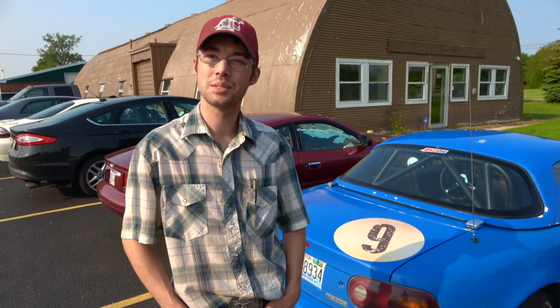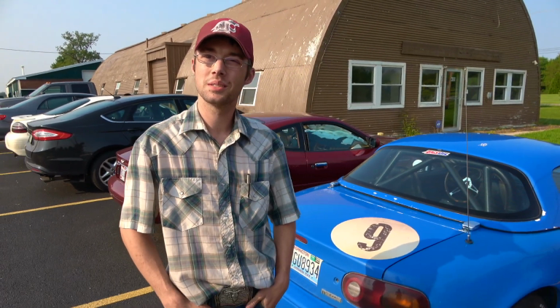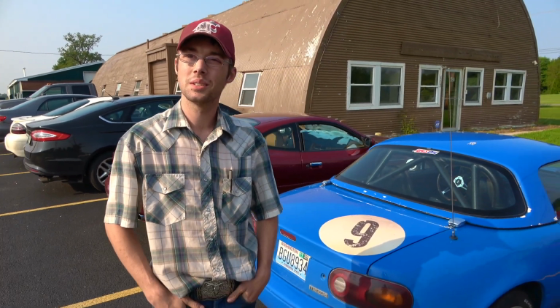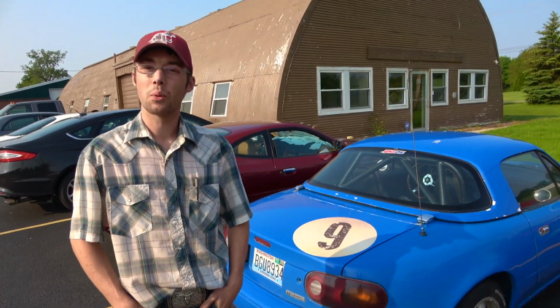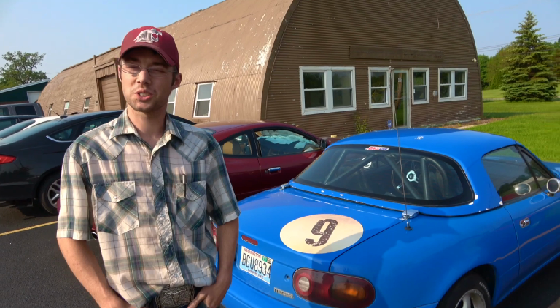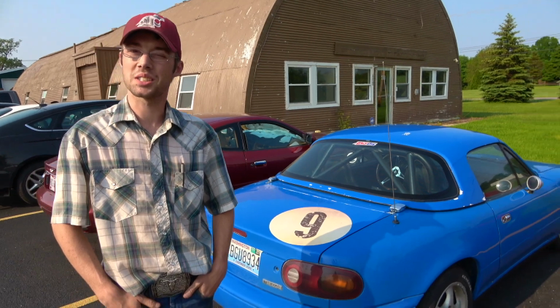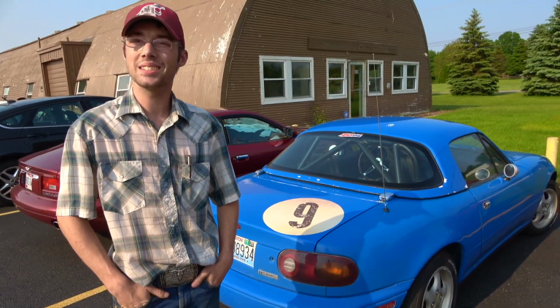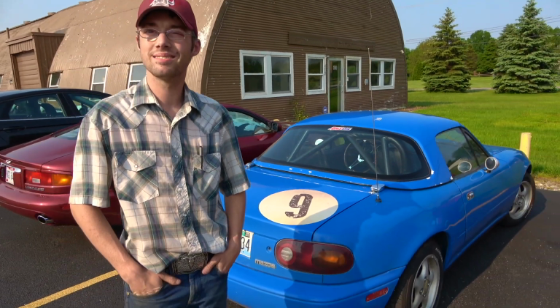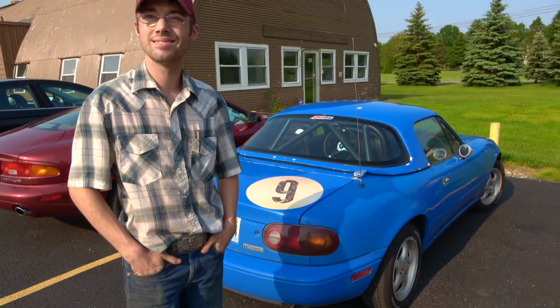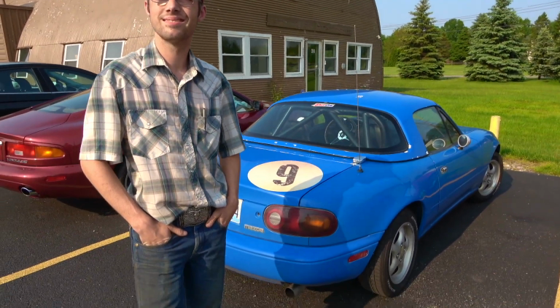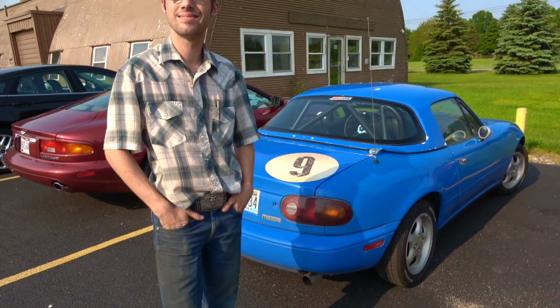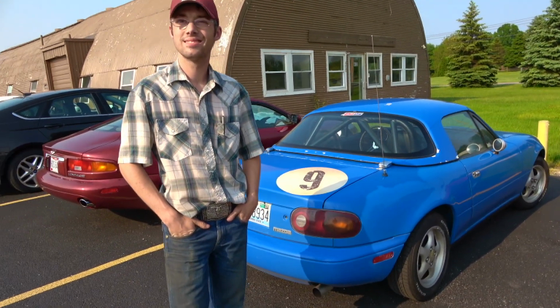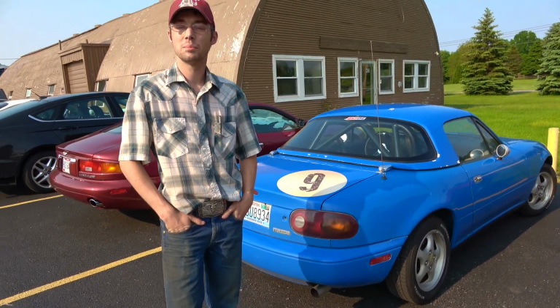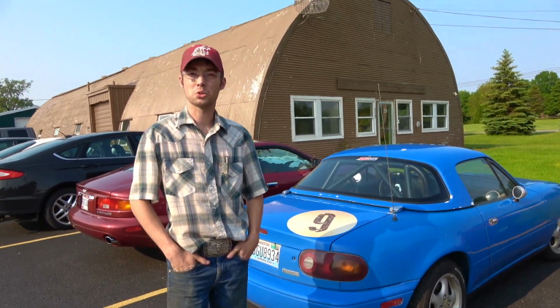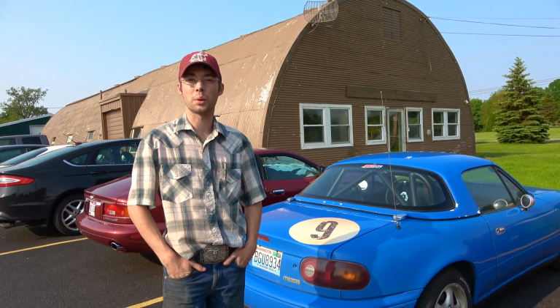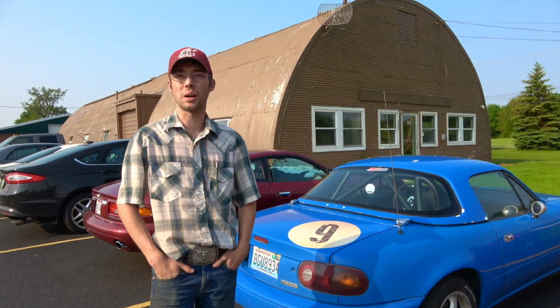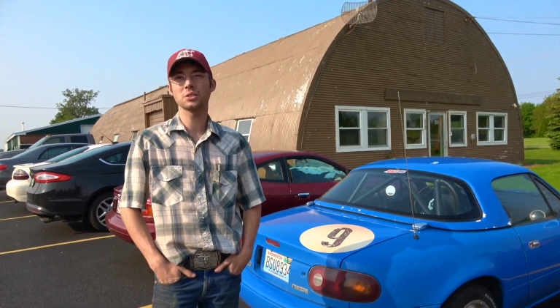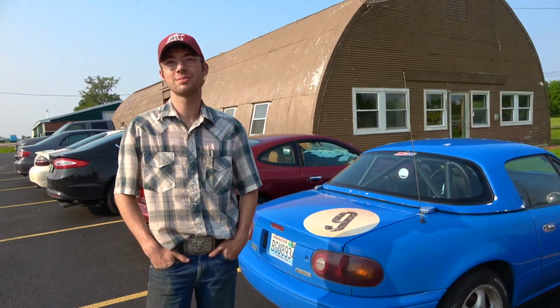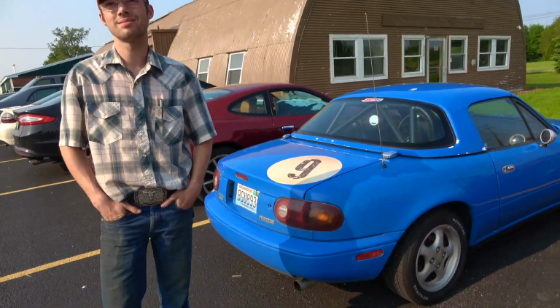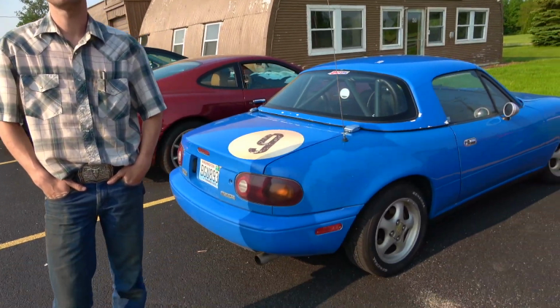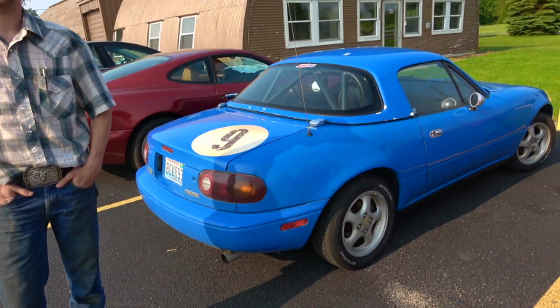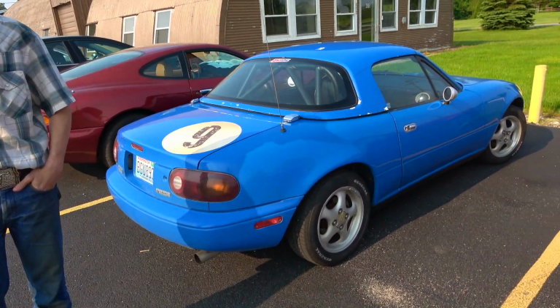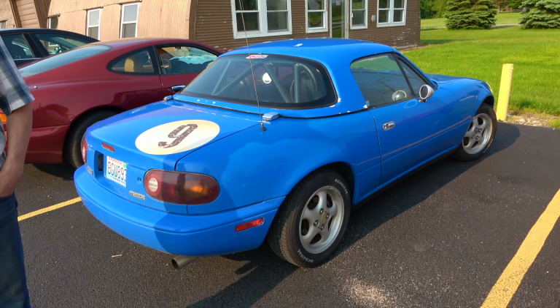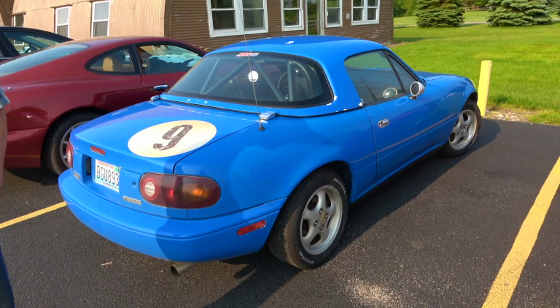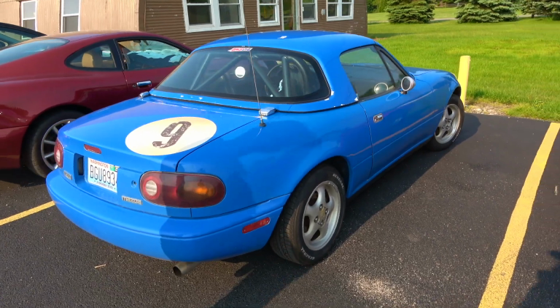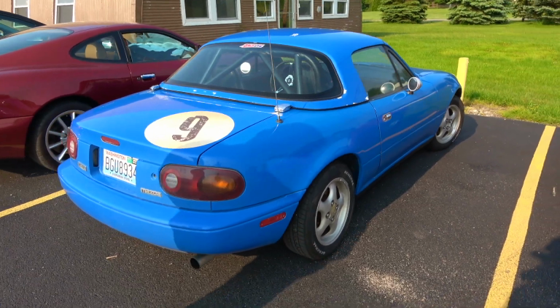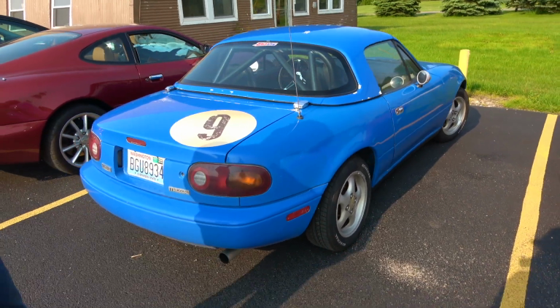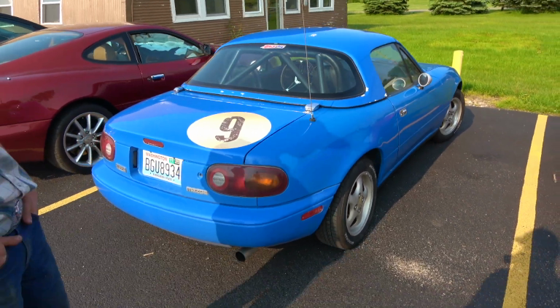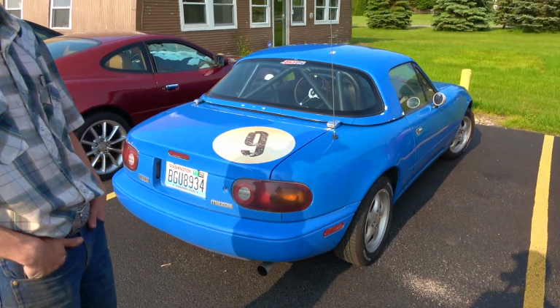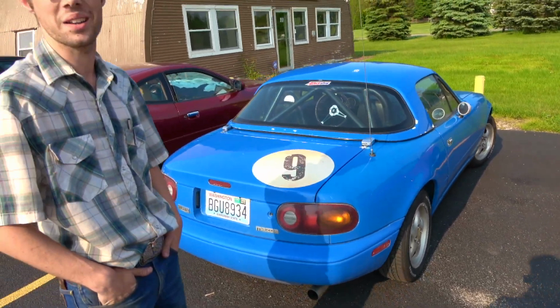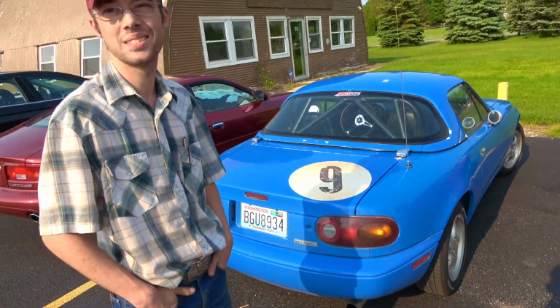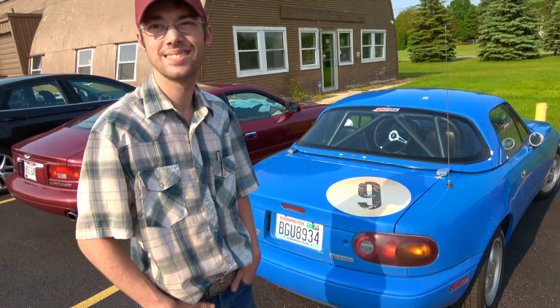Where'd you come from? Washington State. Whoa, that's a long way — how far? About 2,100 miles. You drove this thing? Yes. What is it? A 1993 Mazda Miata. It's pretty cool.